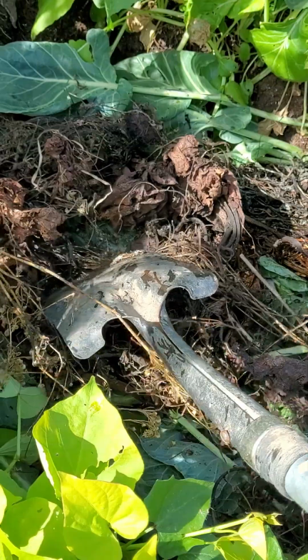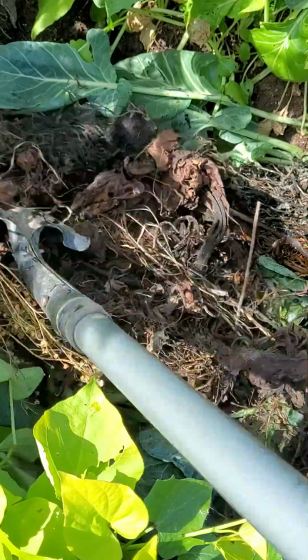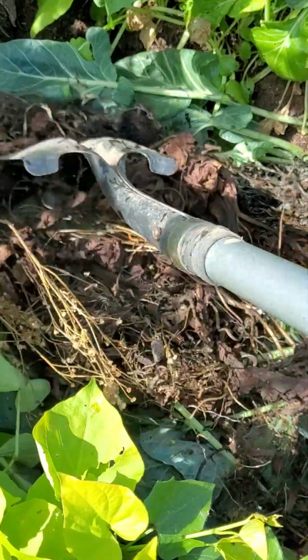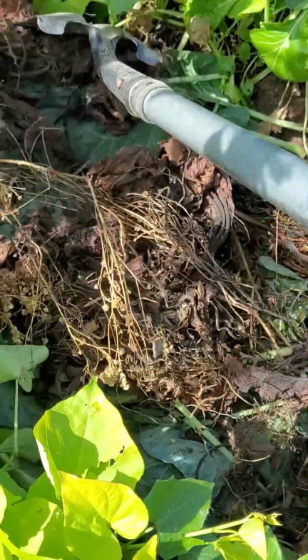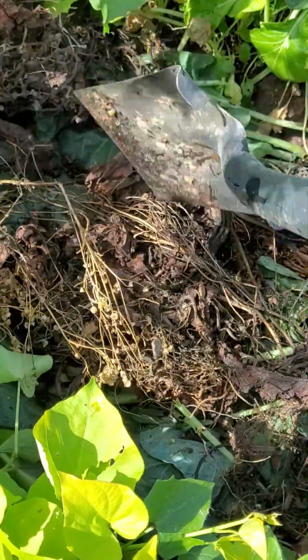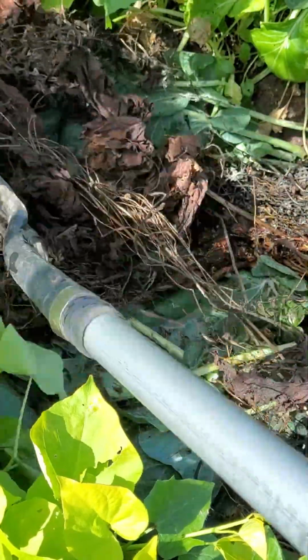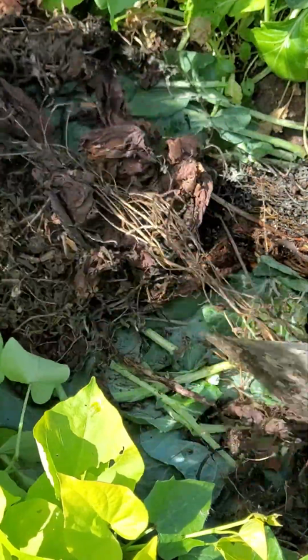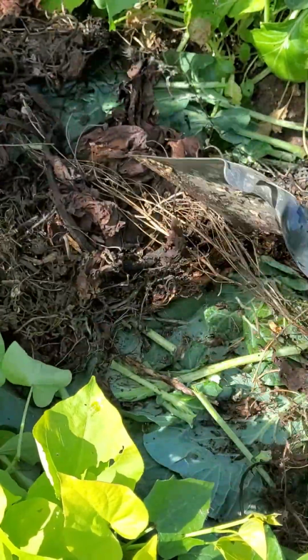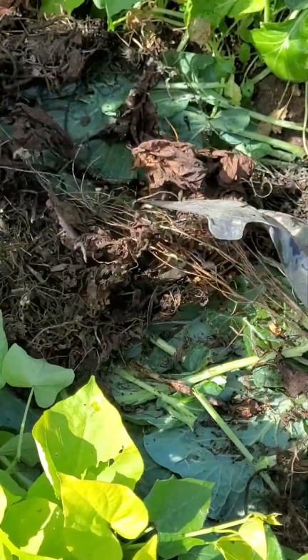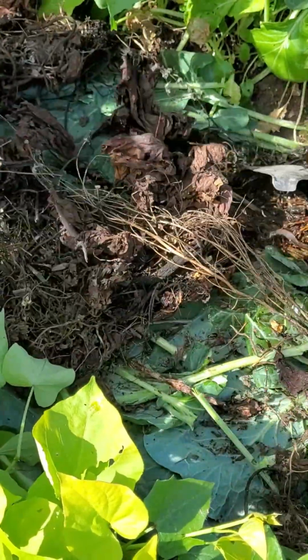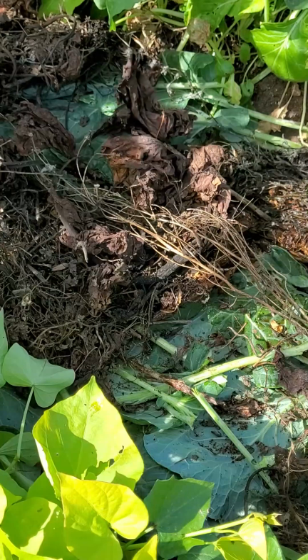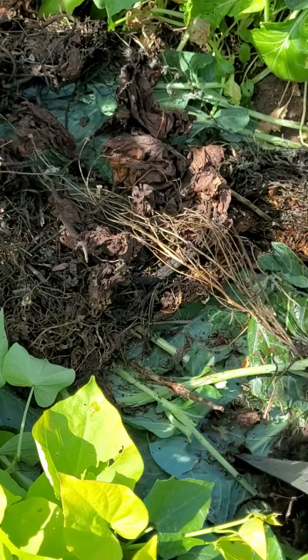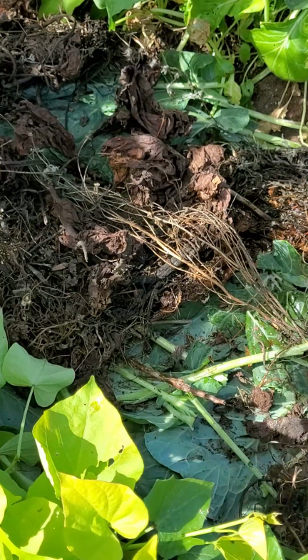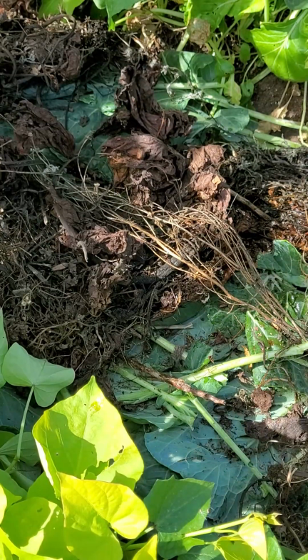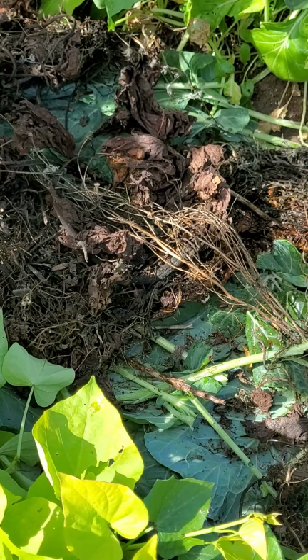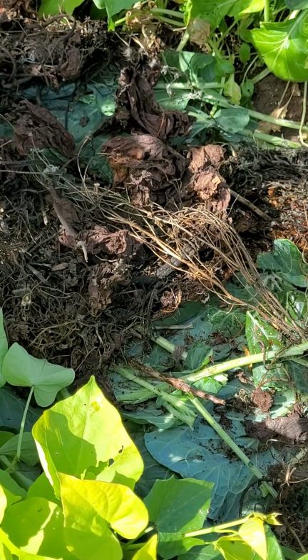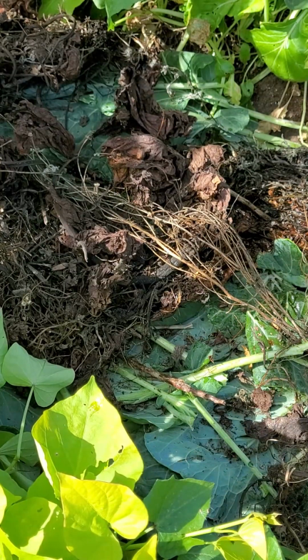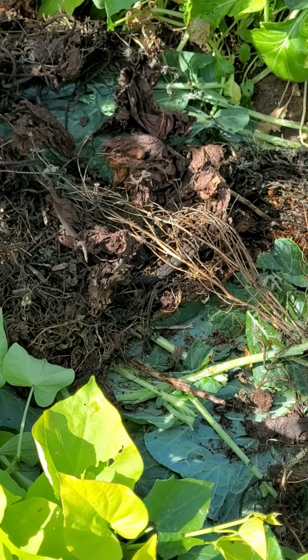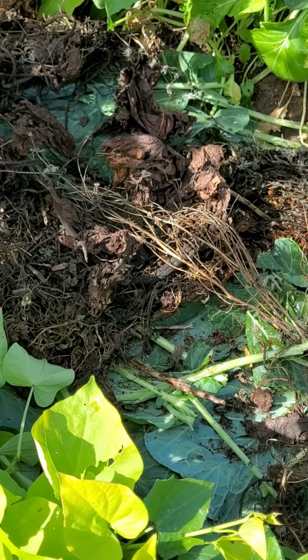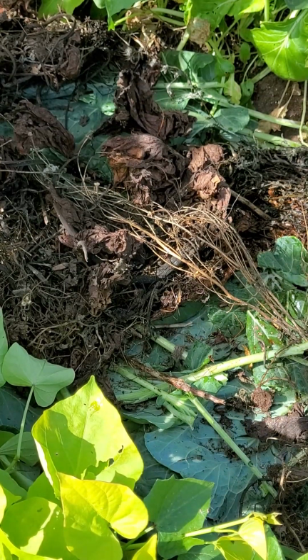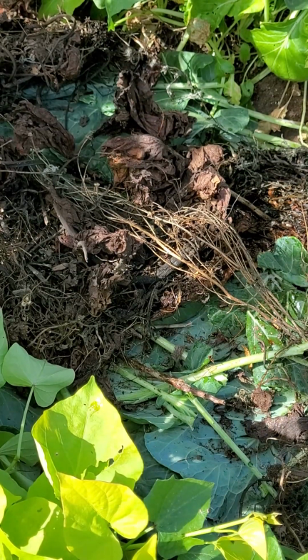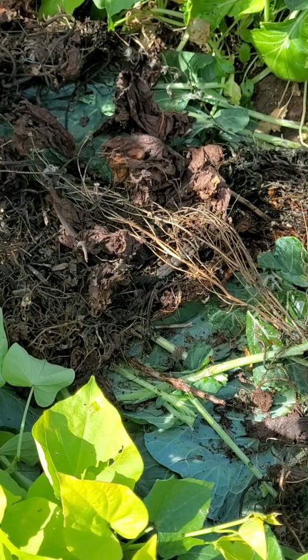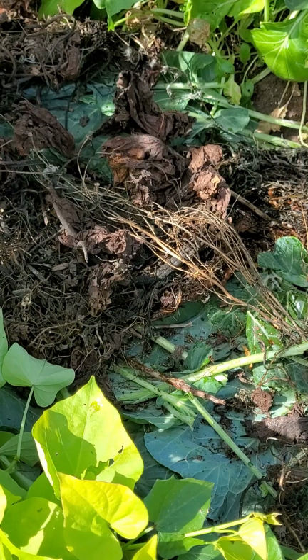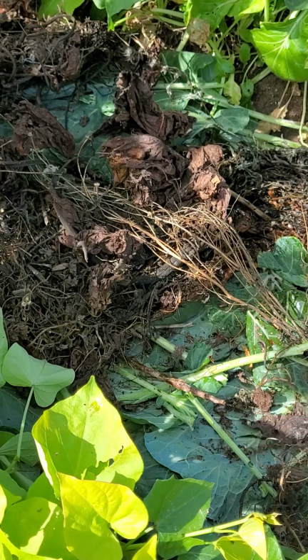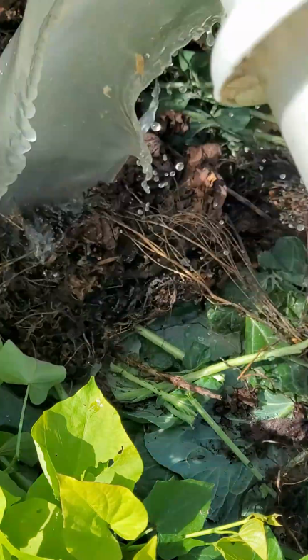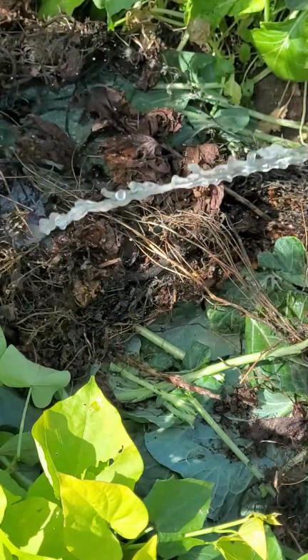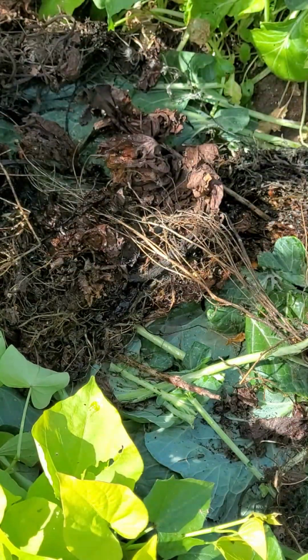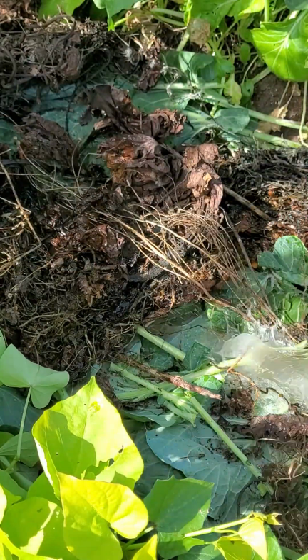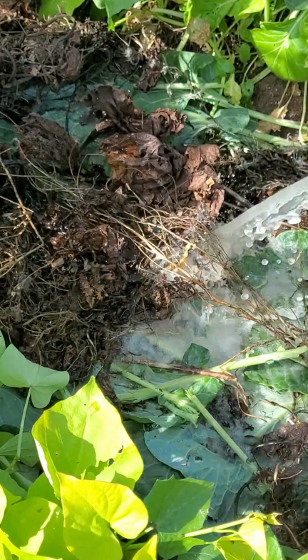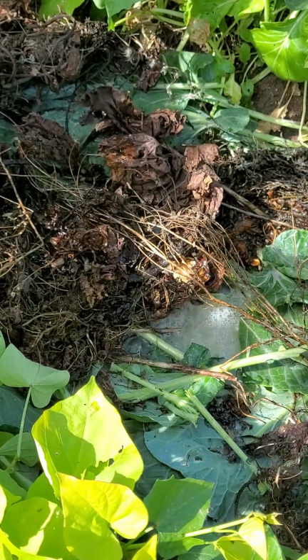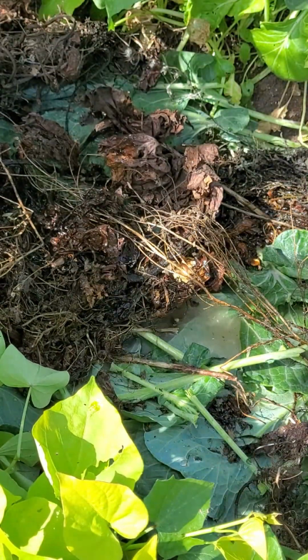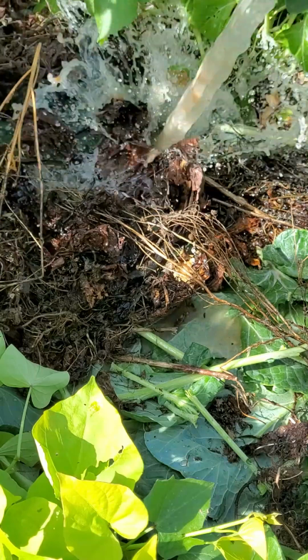We're just going to distribute the compost materials, and then we're going to water it — just making sure that they are watered so it will get composted.